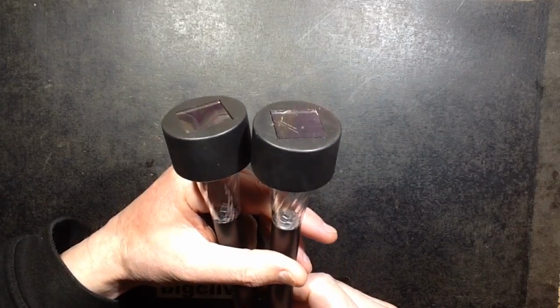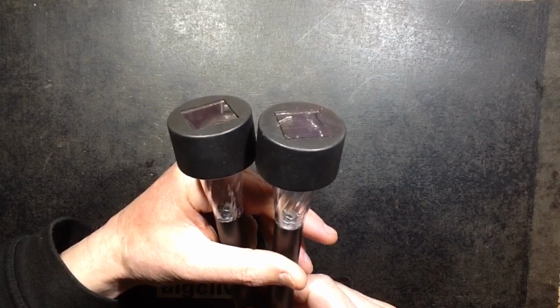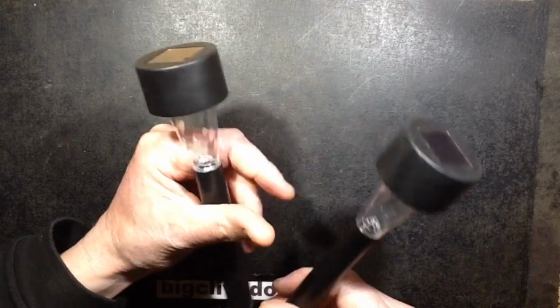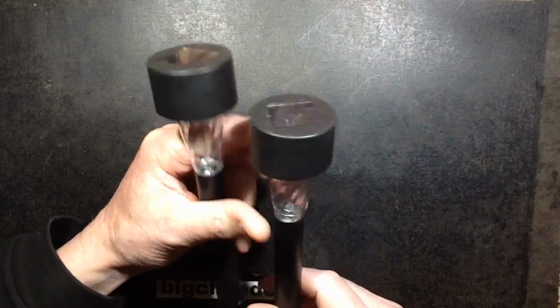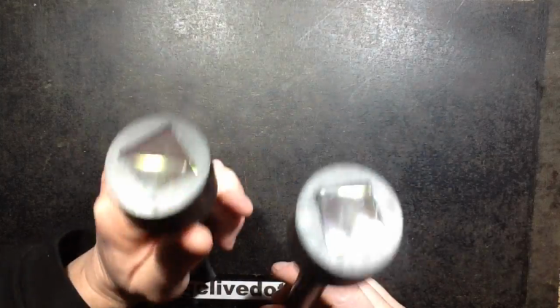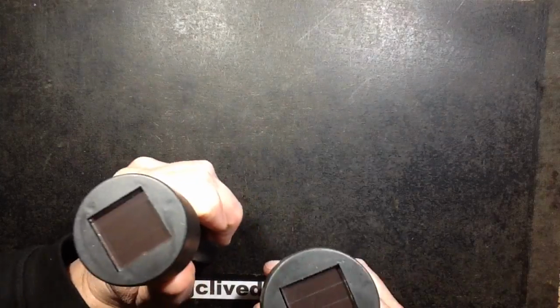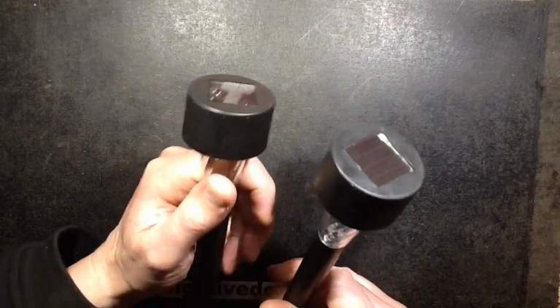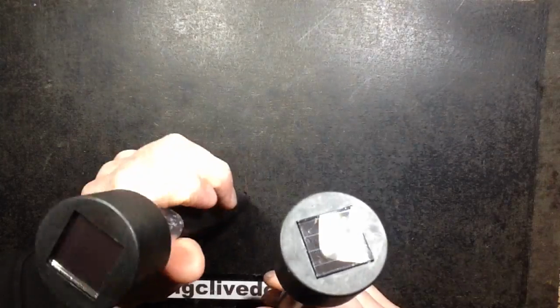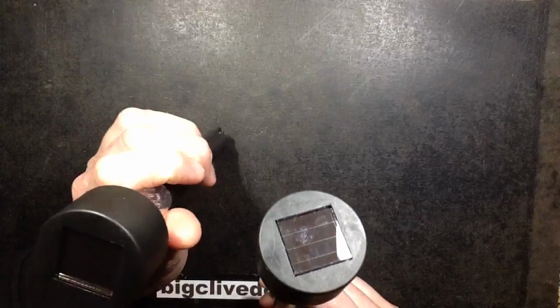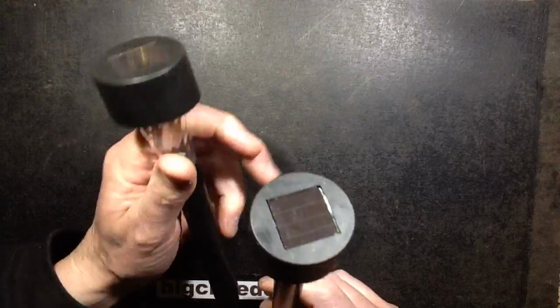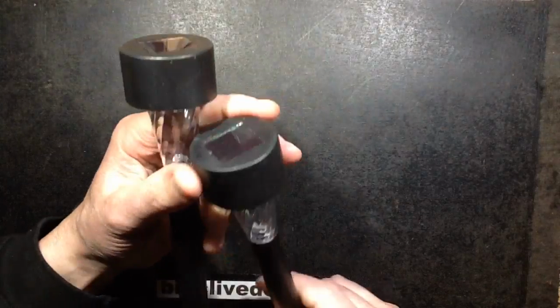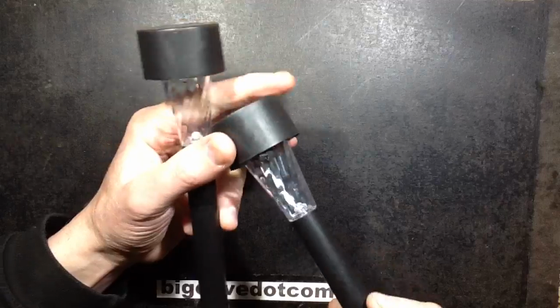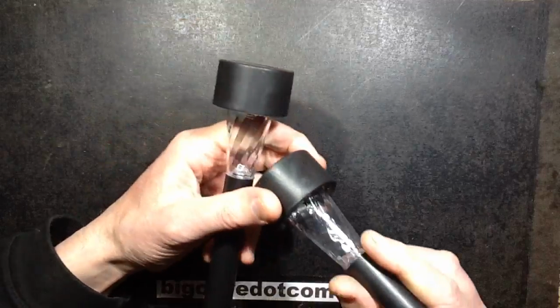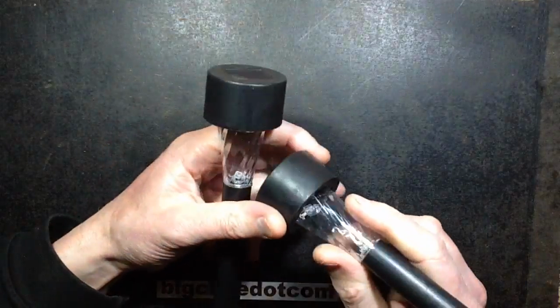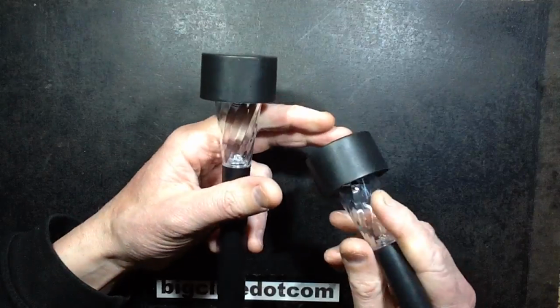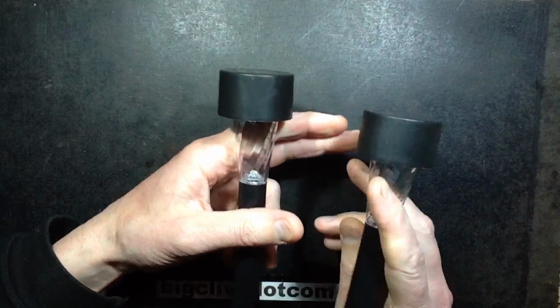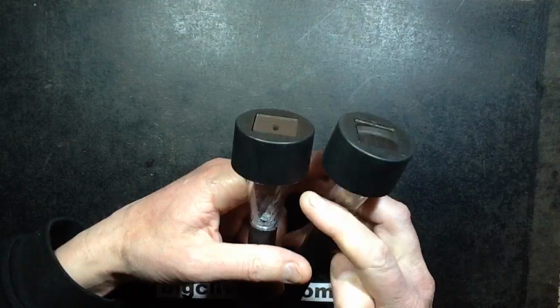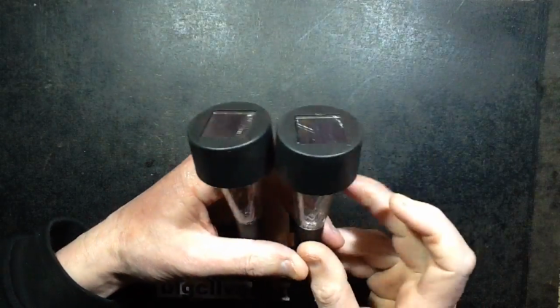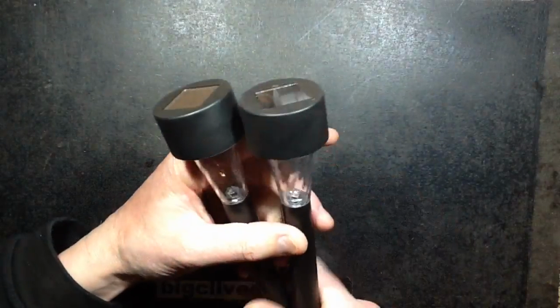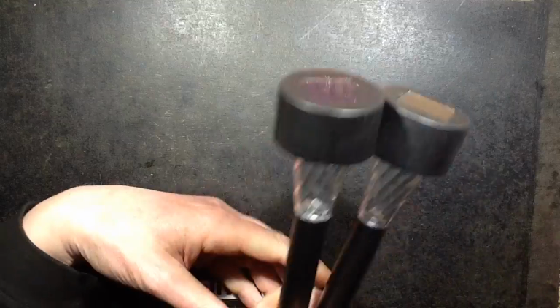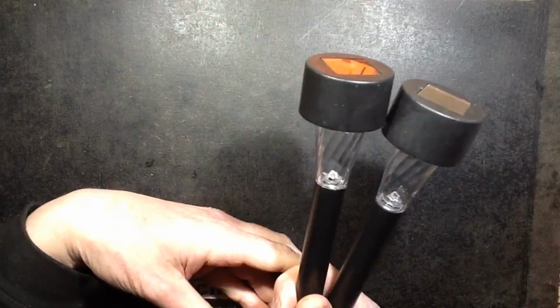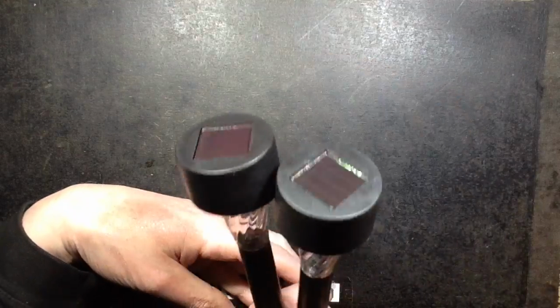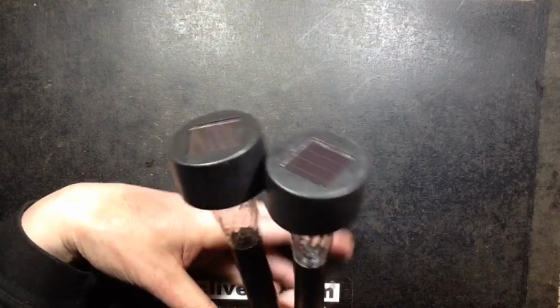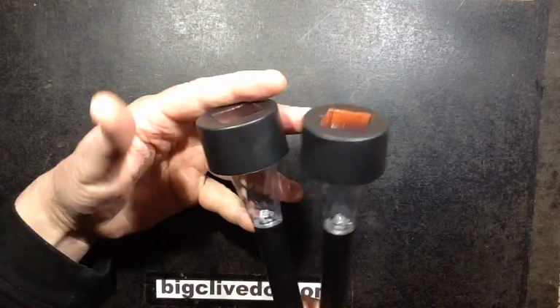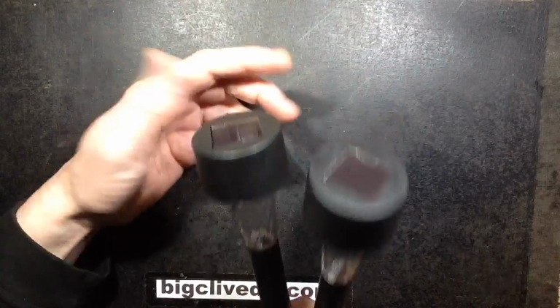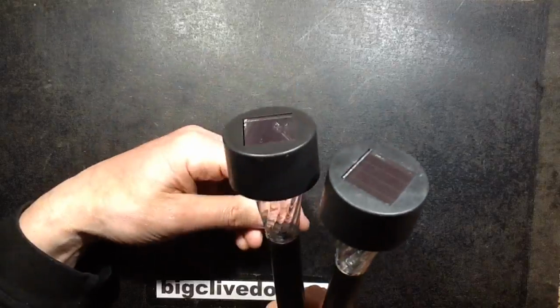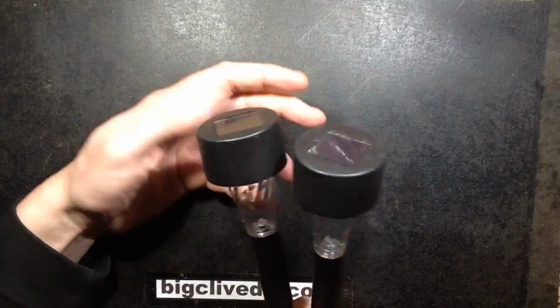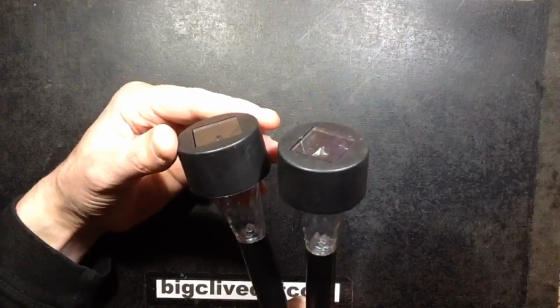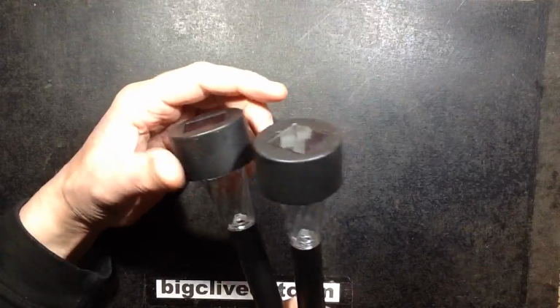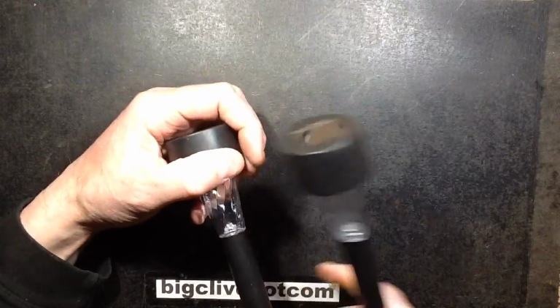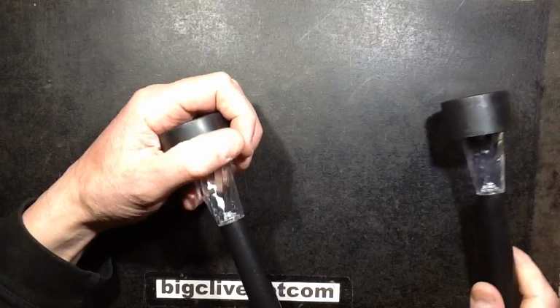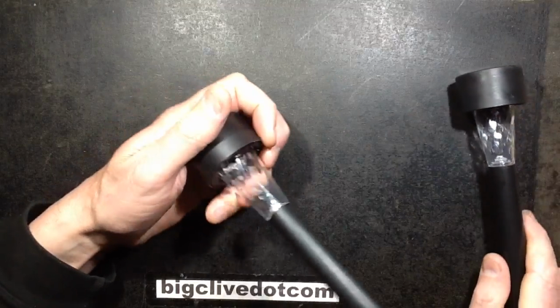Poundland, not content with selling one solar powered garden light for a pound, are now selling little packs of two for a pound, so that's 50 pence each for a solar powered garden light. That's surprising.